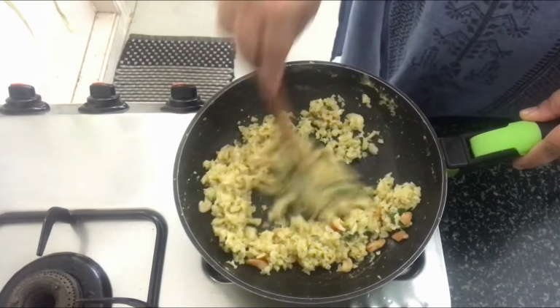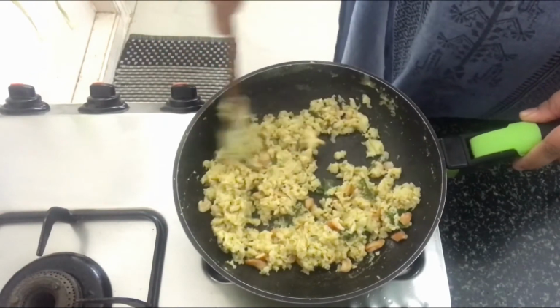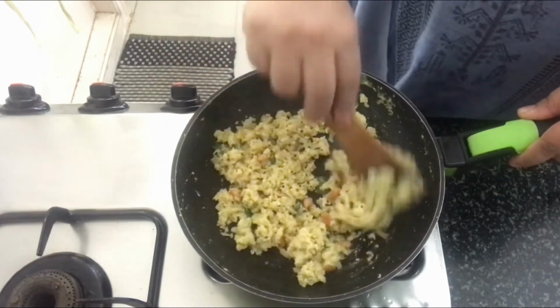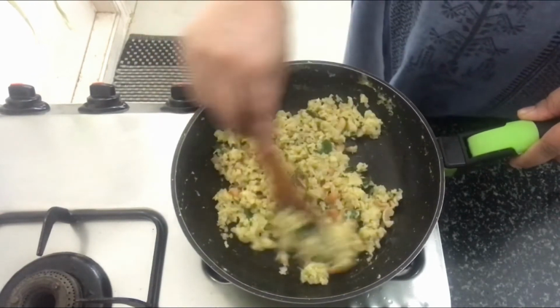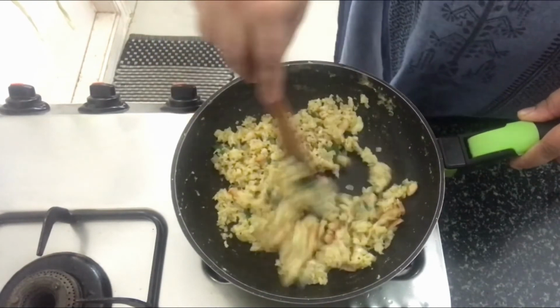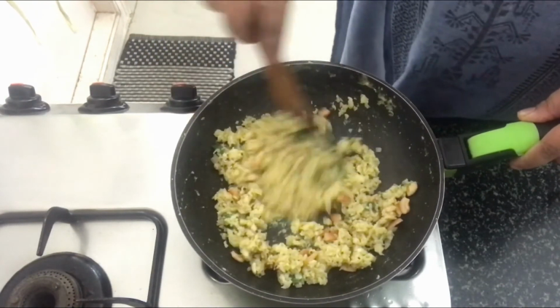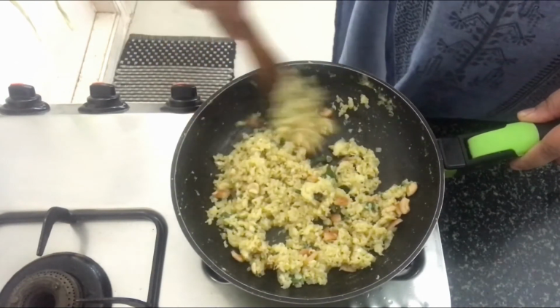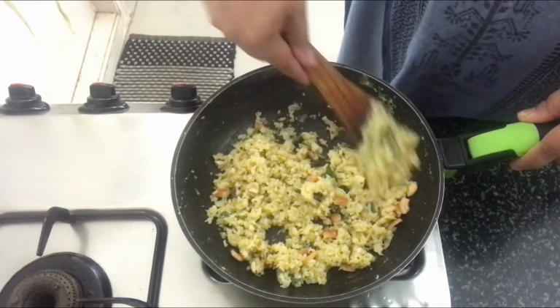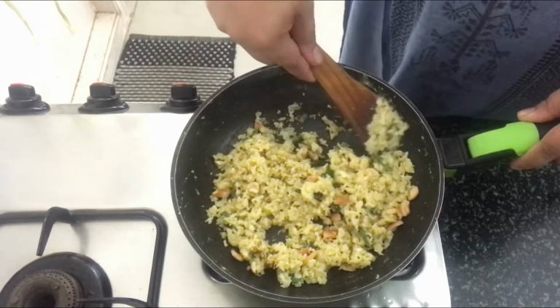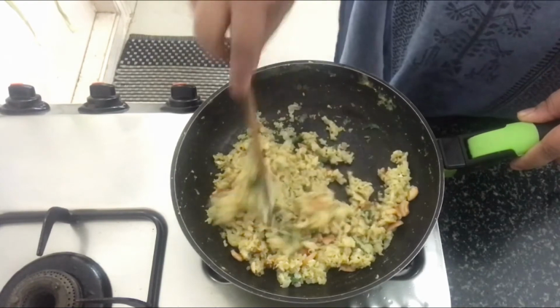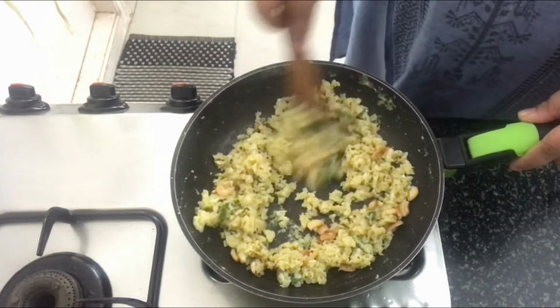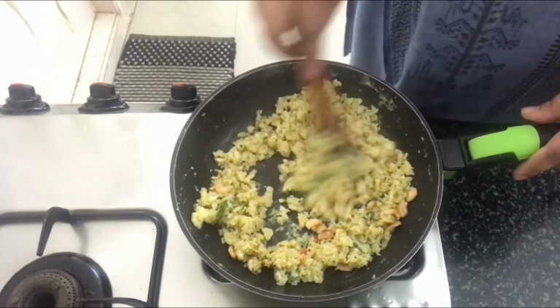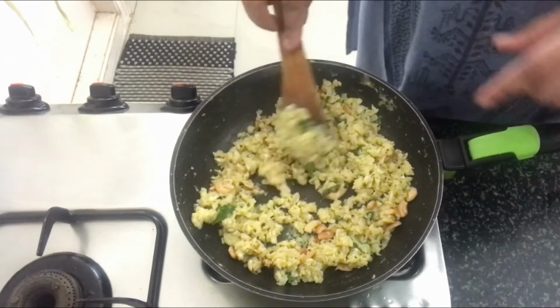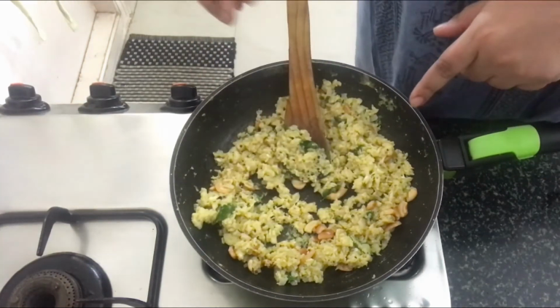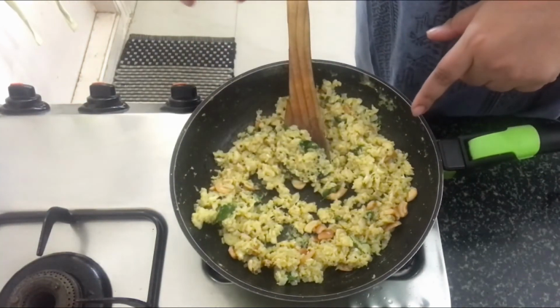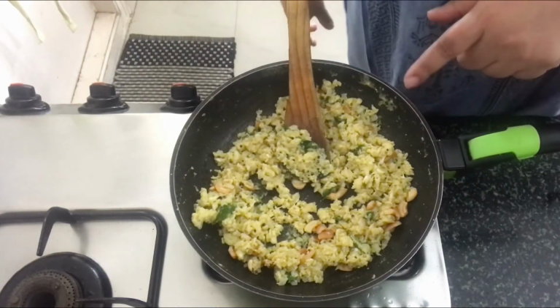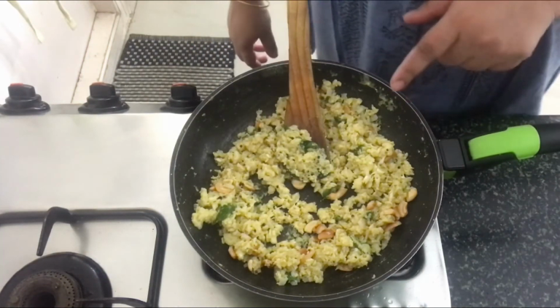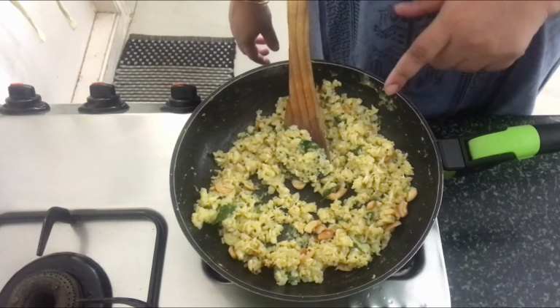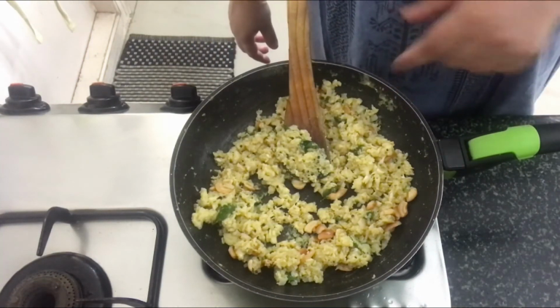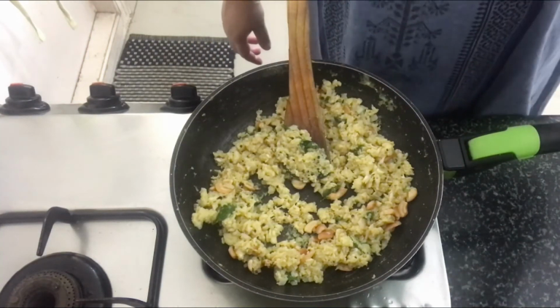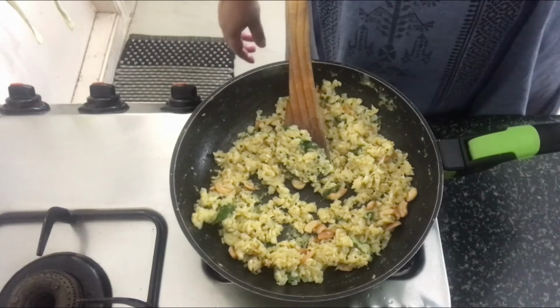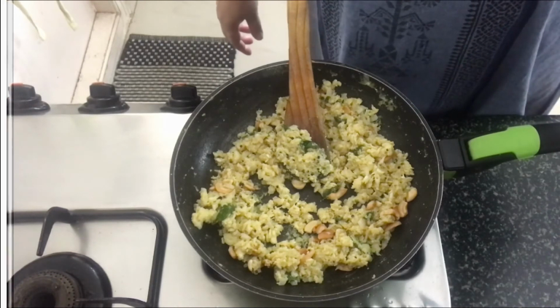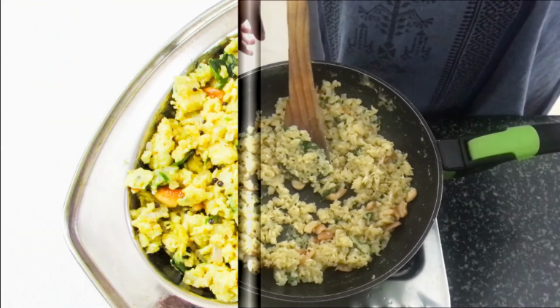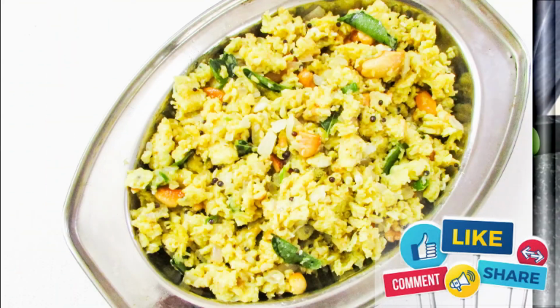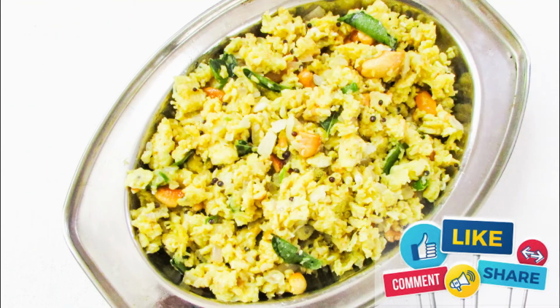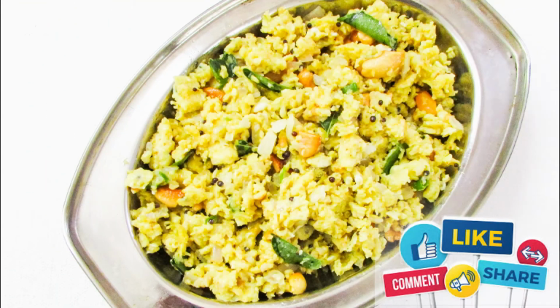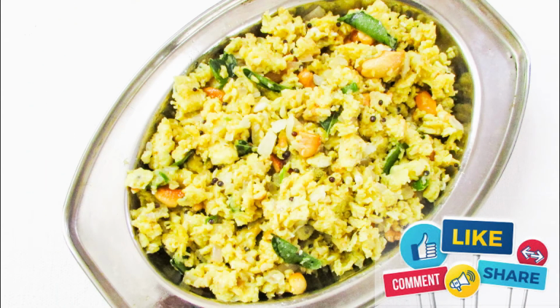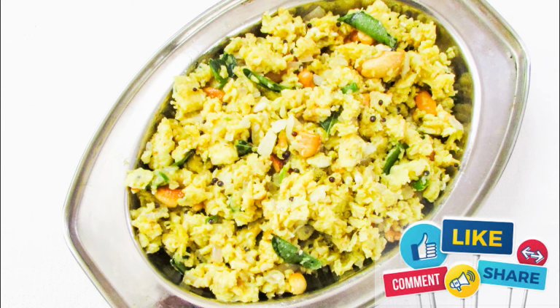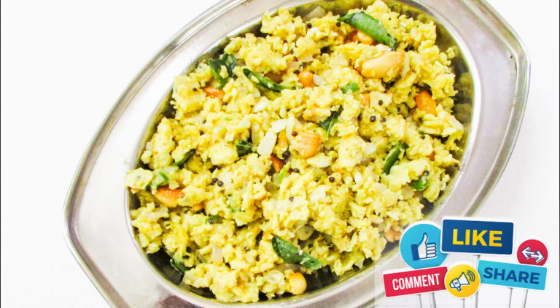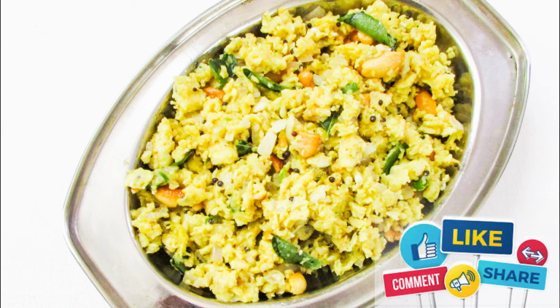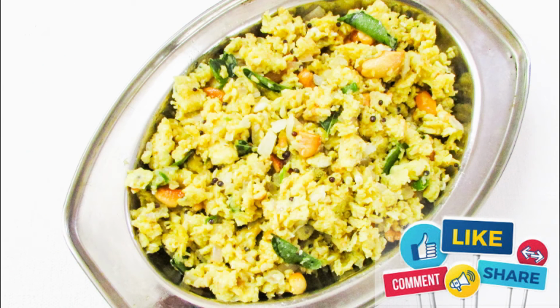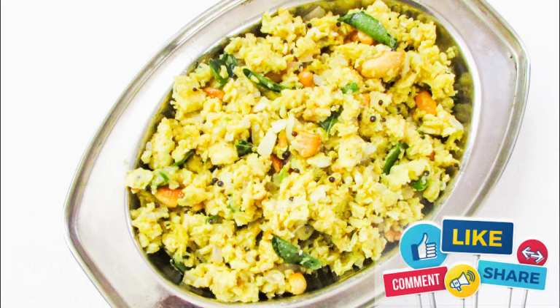Adding the cashew nuts gives a very different dimension to these scrambled eggs. It's ready — switch off the stove, and this can be served with toast or as a side dish. Do try this recipe at home and let me know in the comment section. I will see you next time with a new recipe — until then, bye-bye!